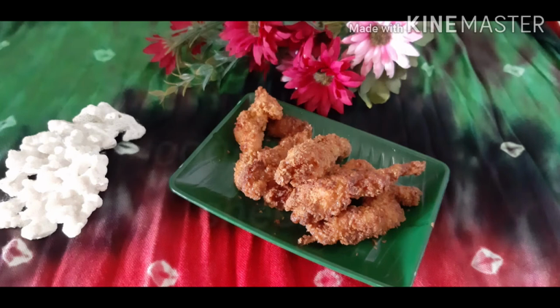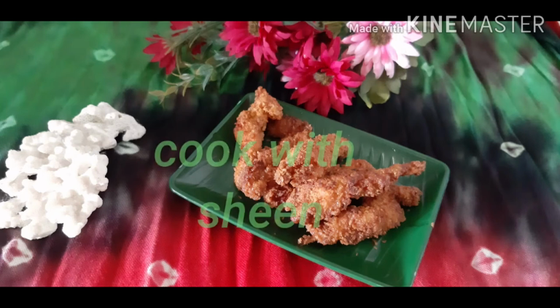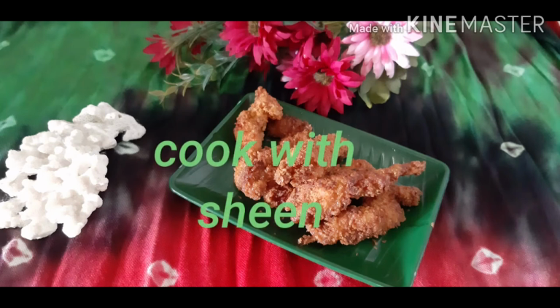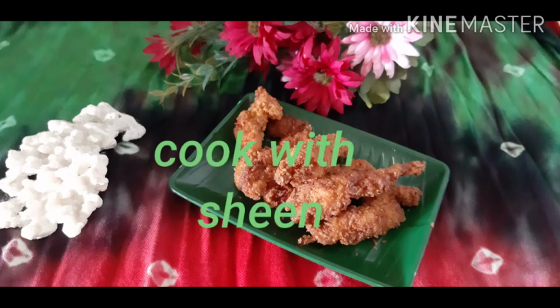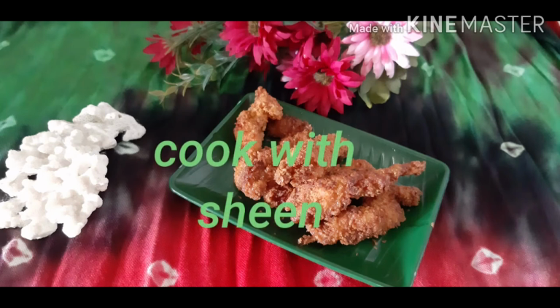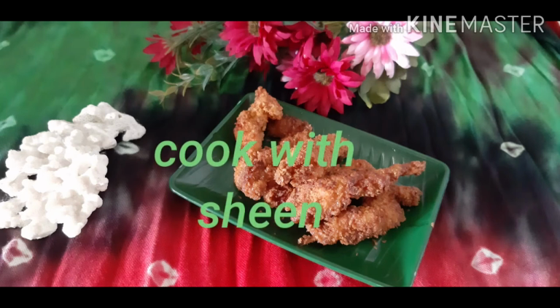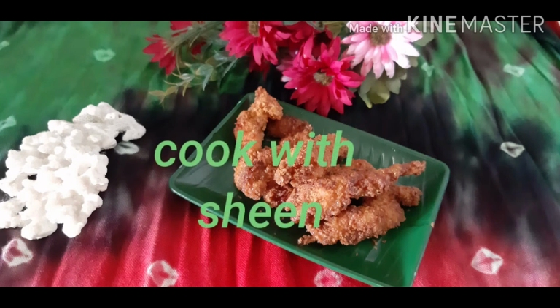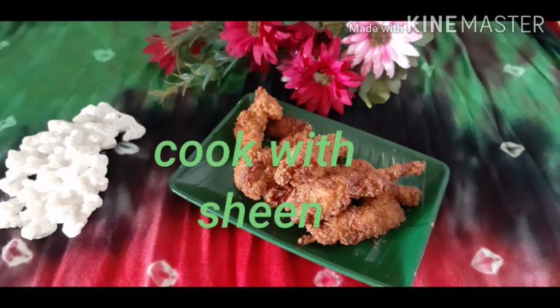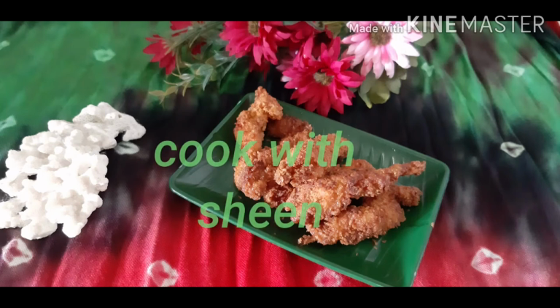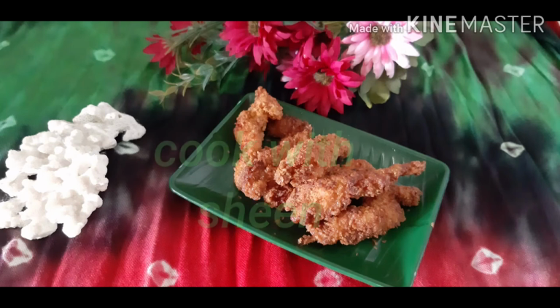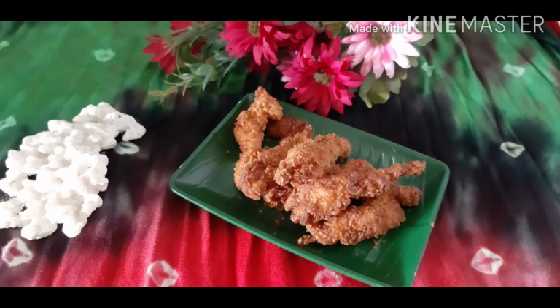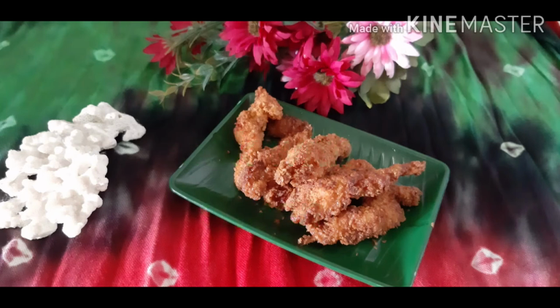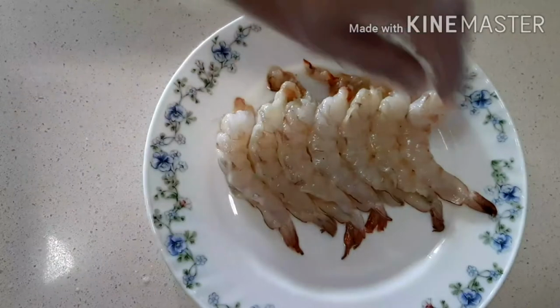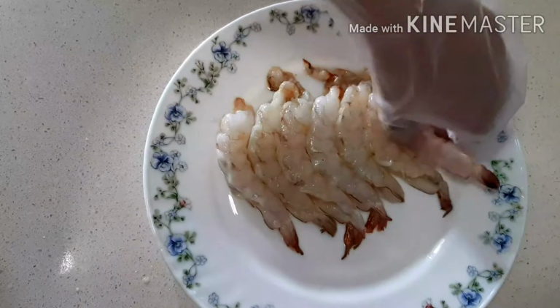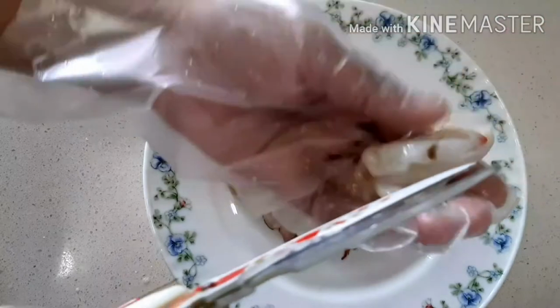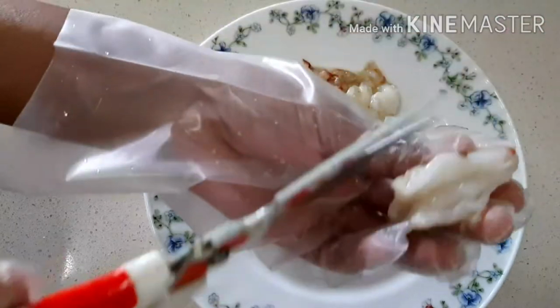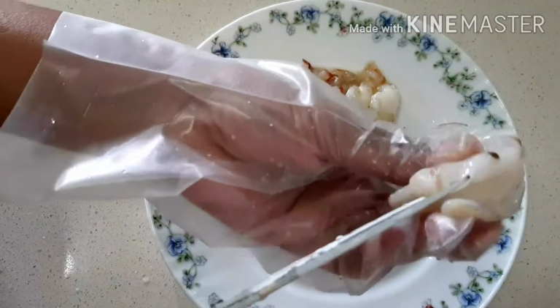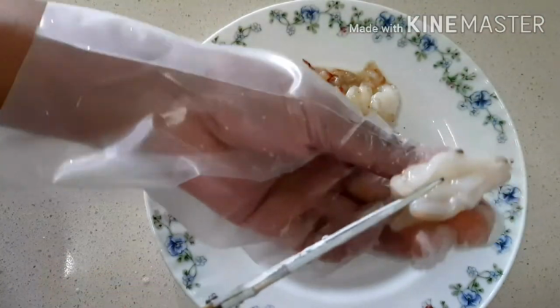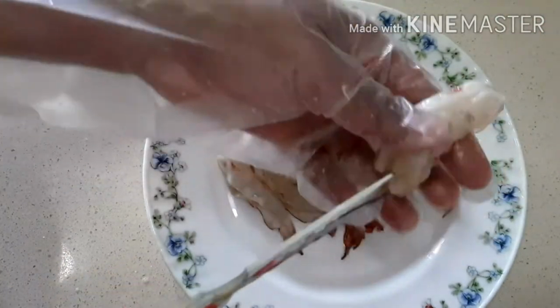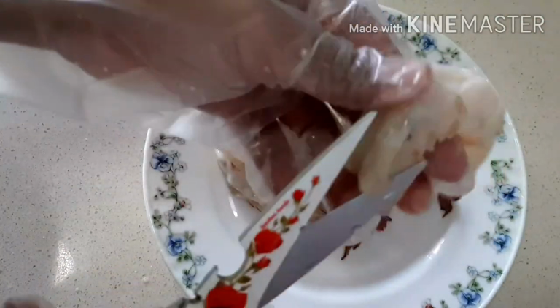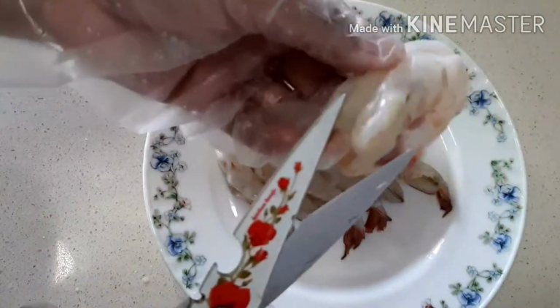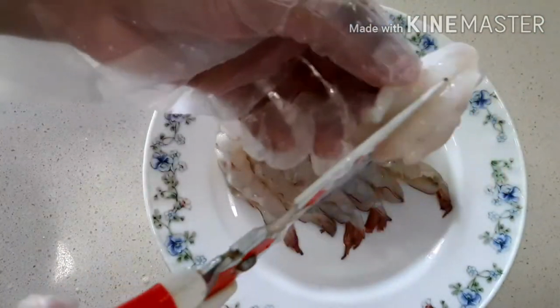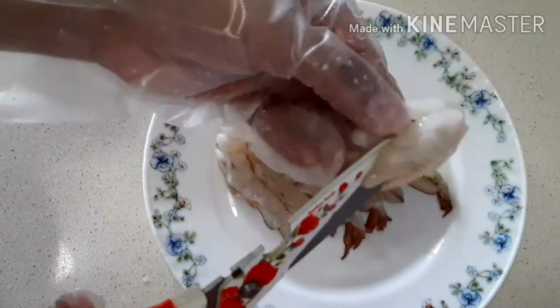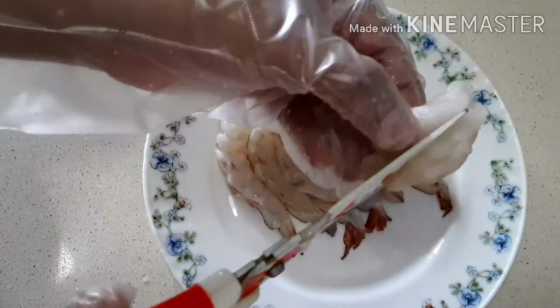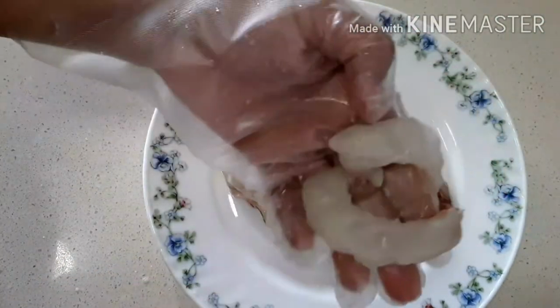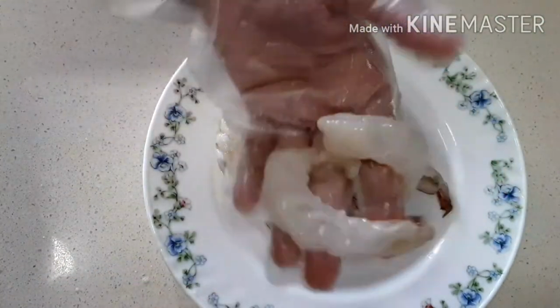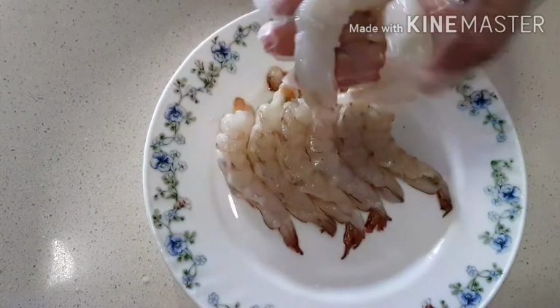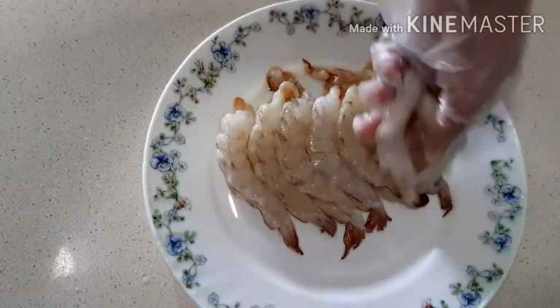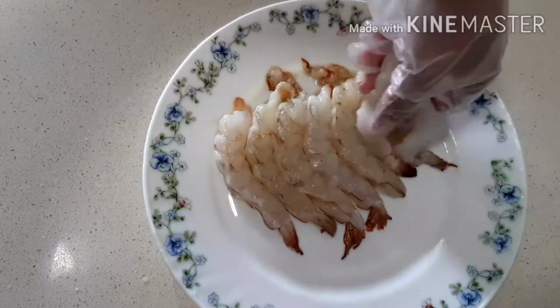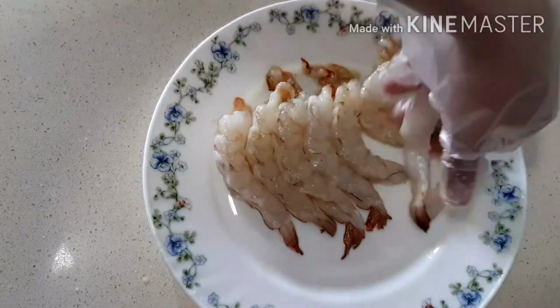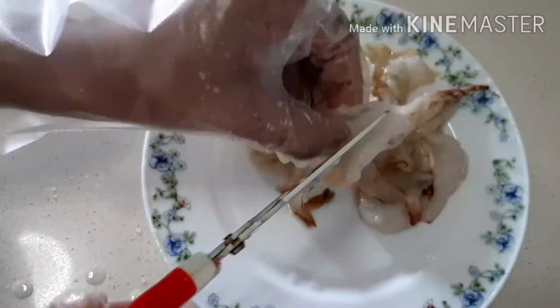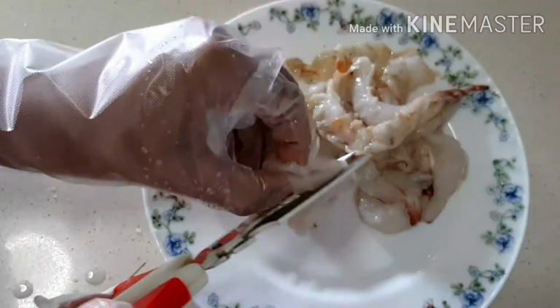Hello everyone! Today we'll make a recipe for prawns. Take 8 jumbo prawns and slit them from the middle. Slit all the prawns in this way.